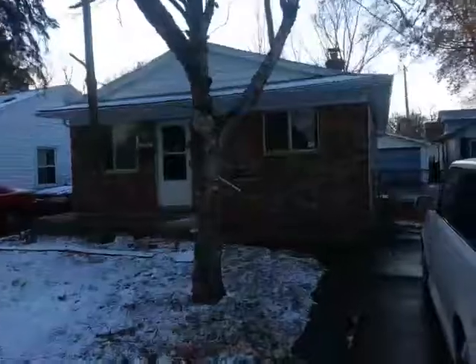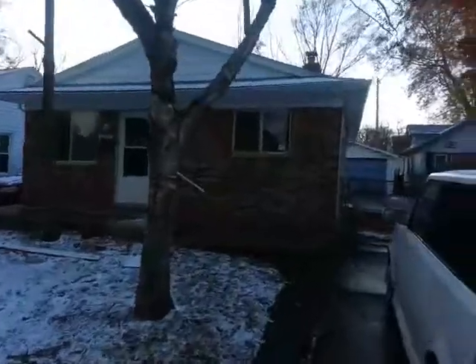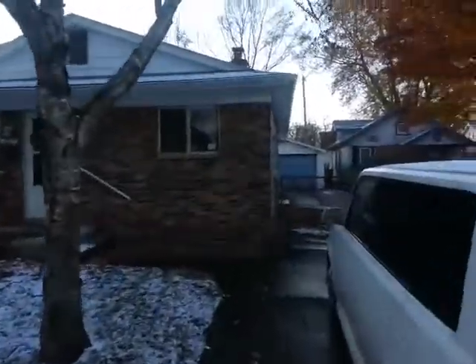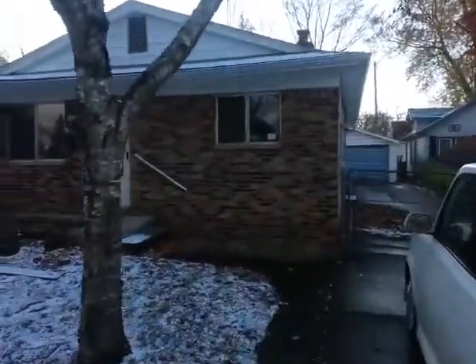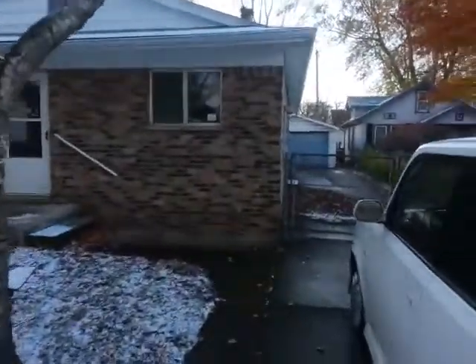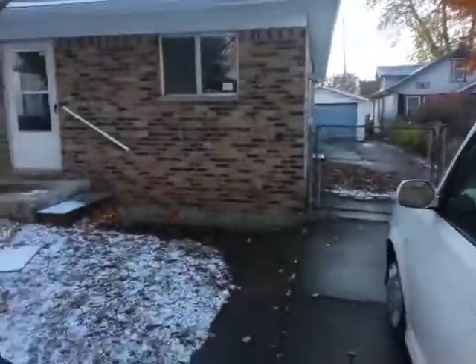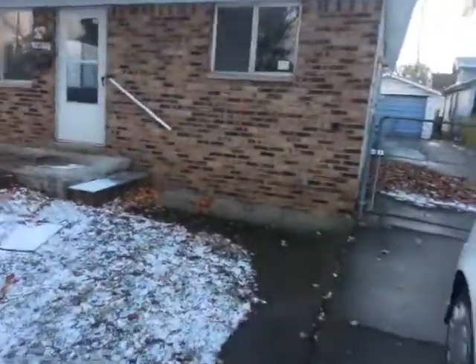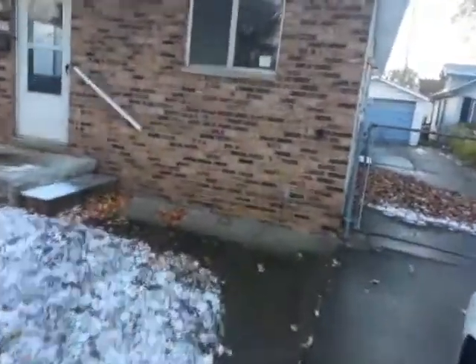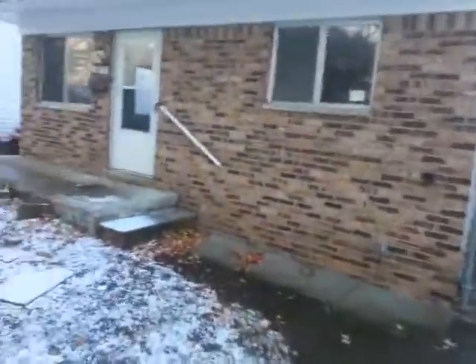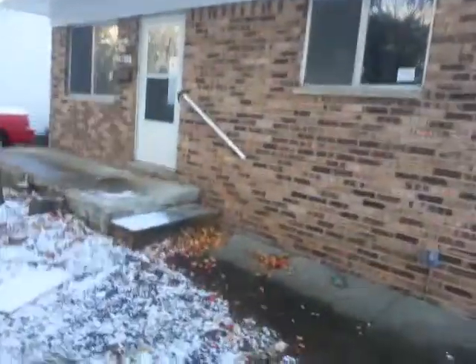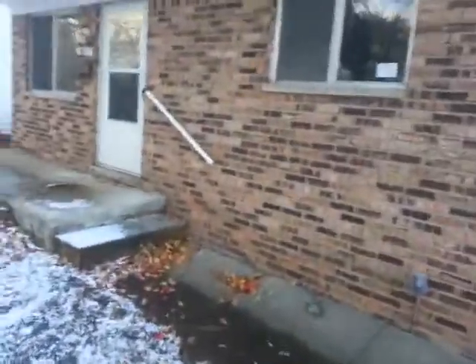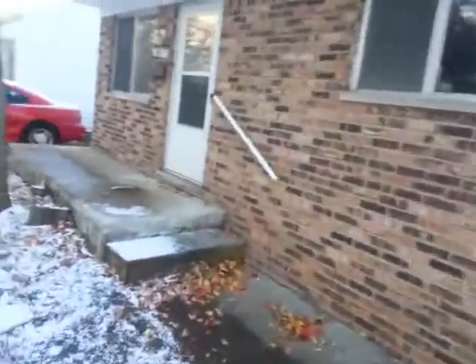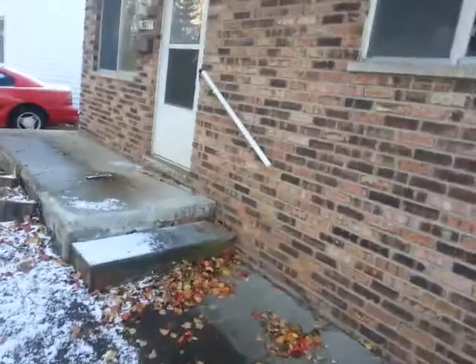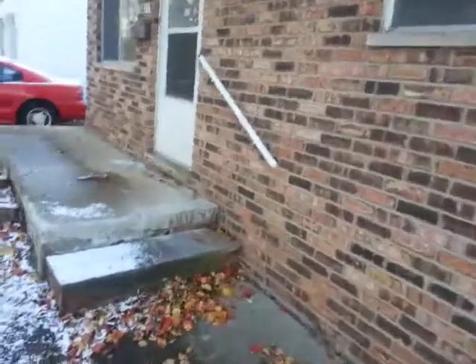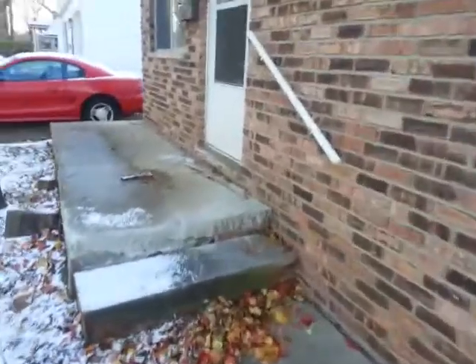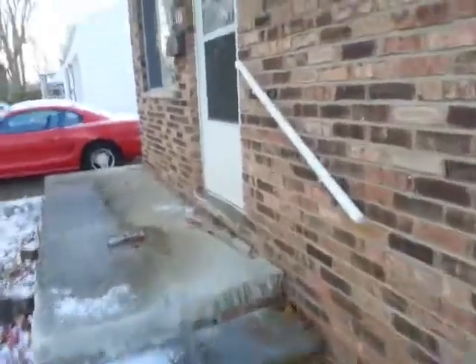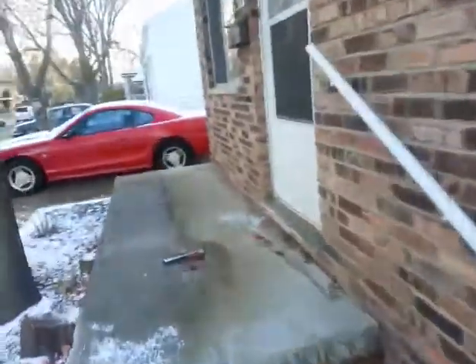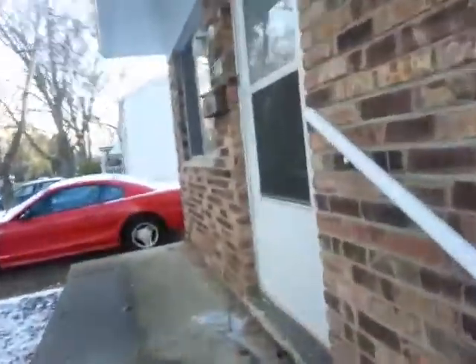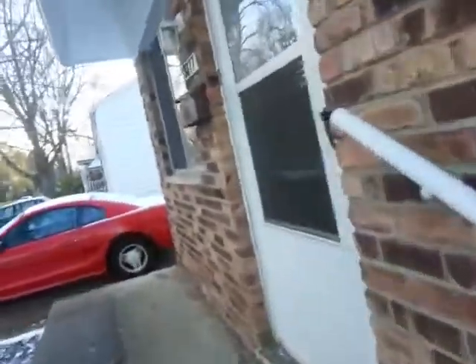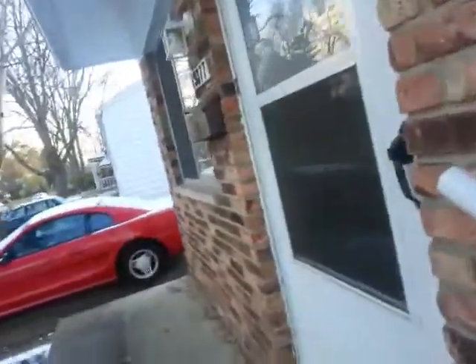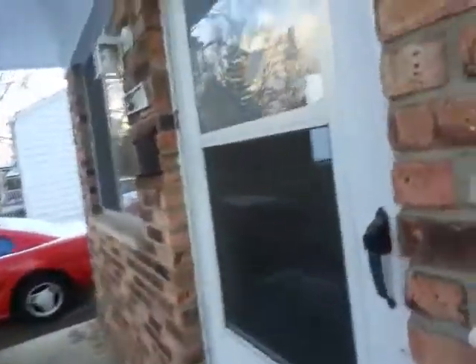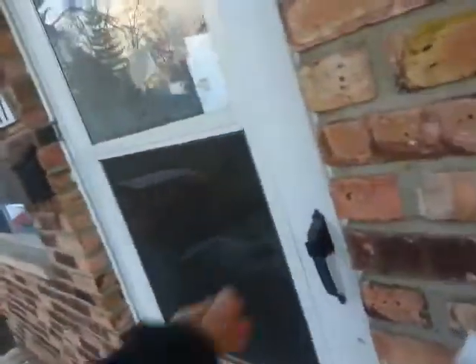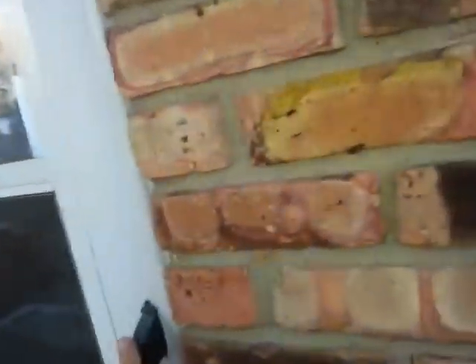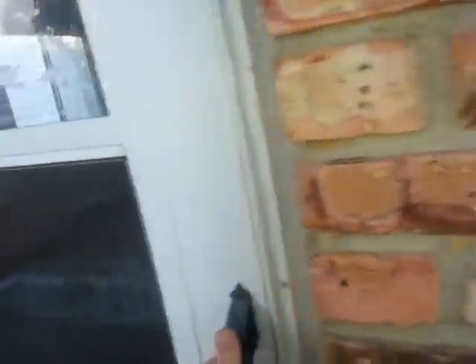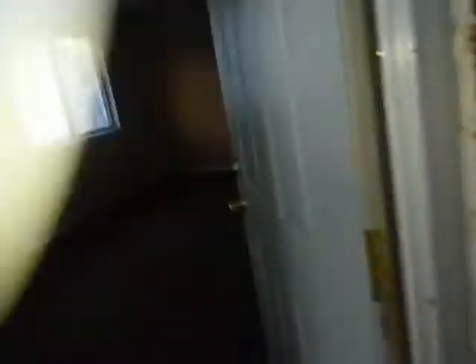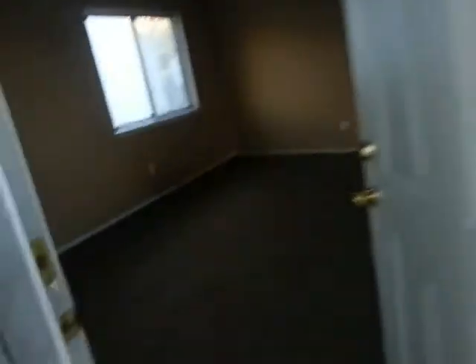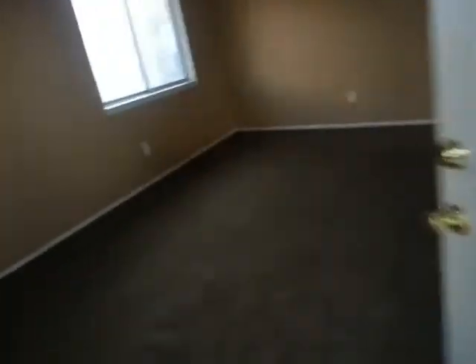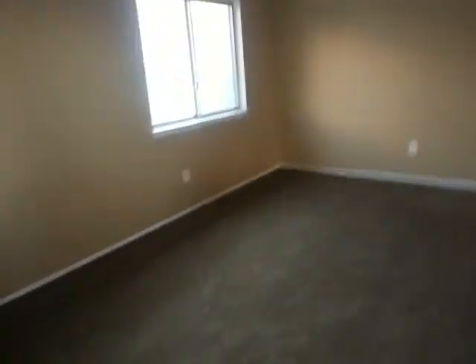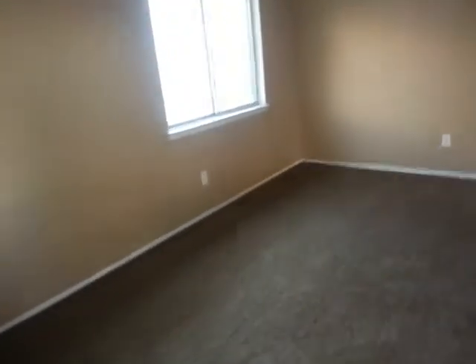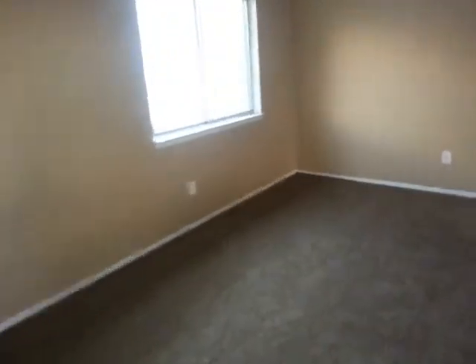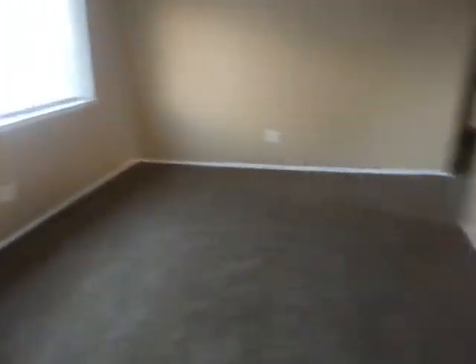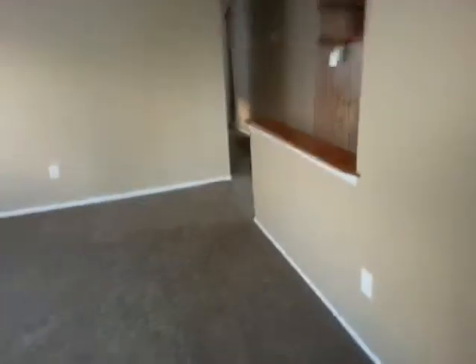Property at 19377 Centralia out in Redford. I'll take you on a tour of this property. It's three bedroom, one bath, no basement. It does have a decent sized yard here.